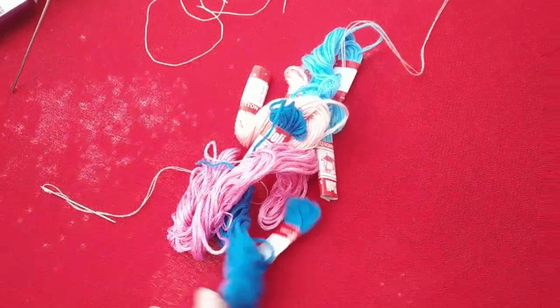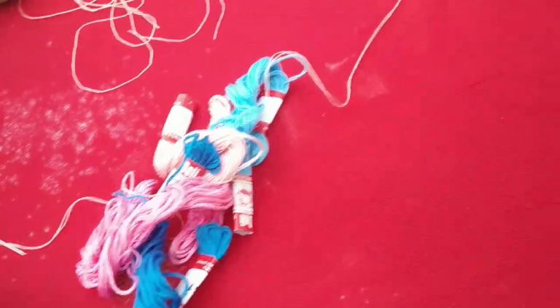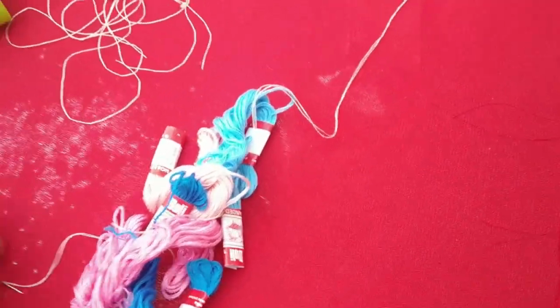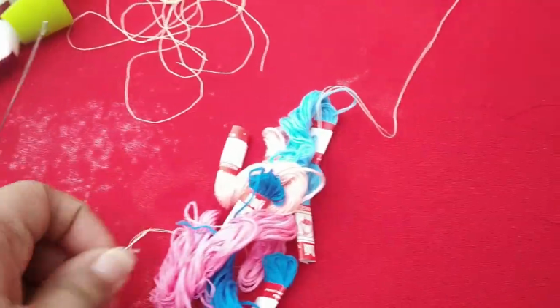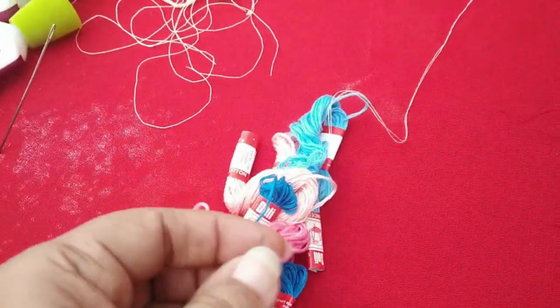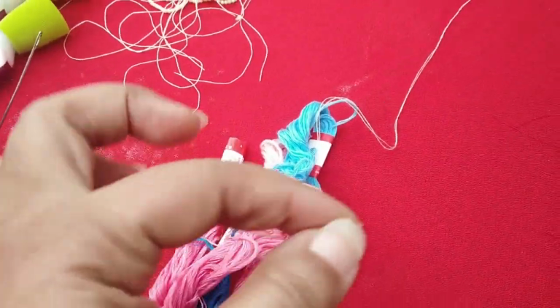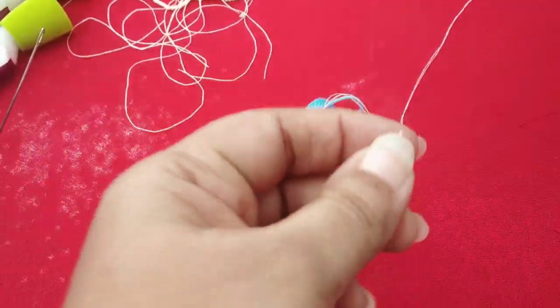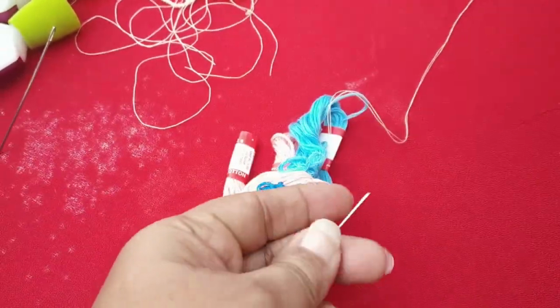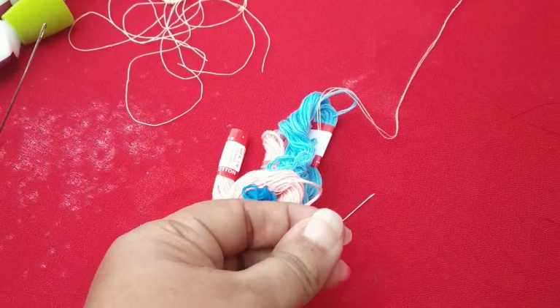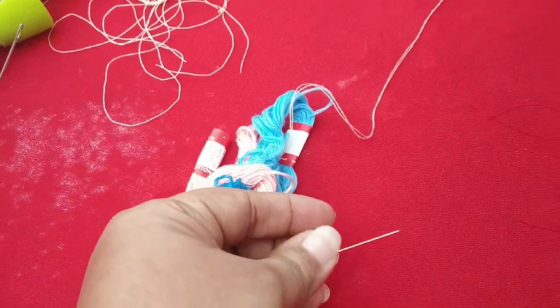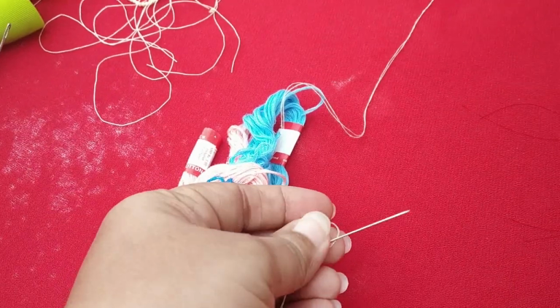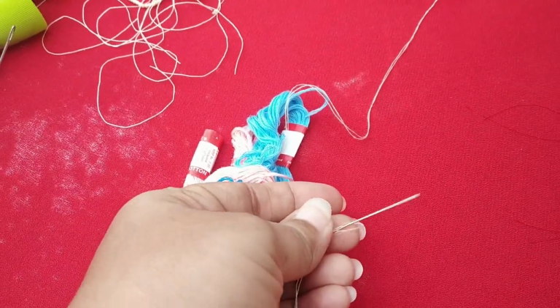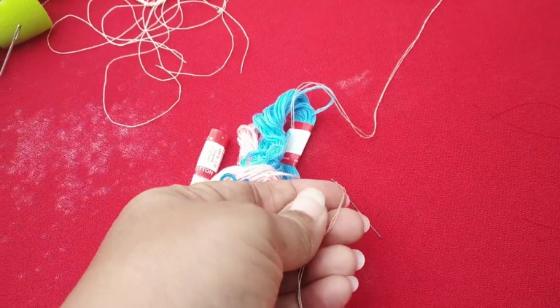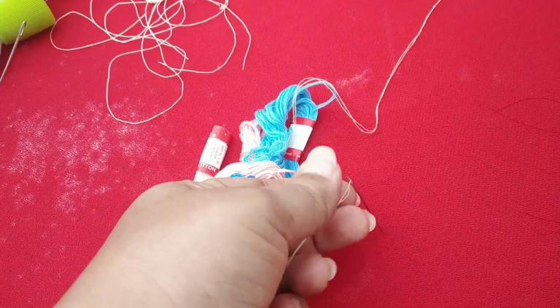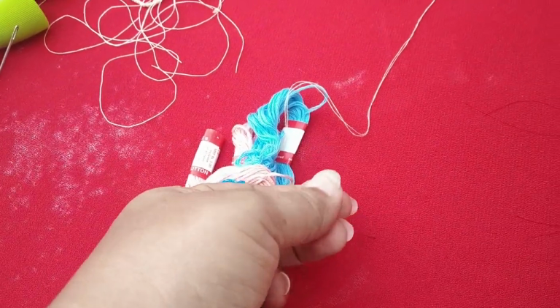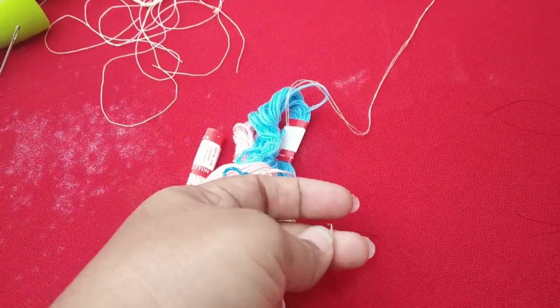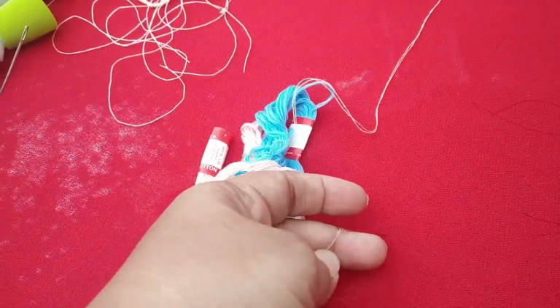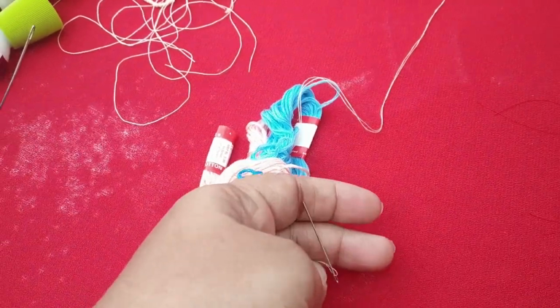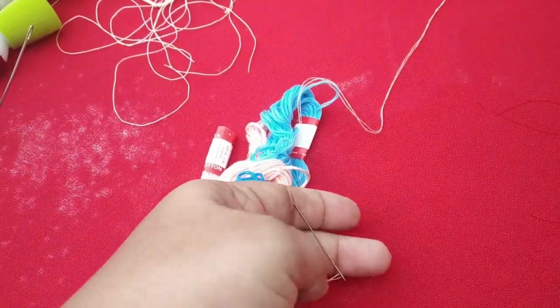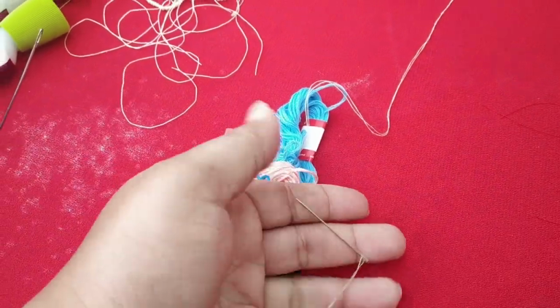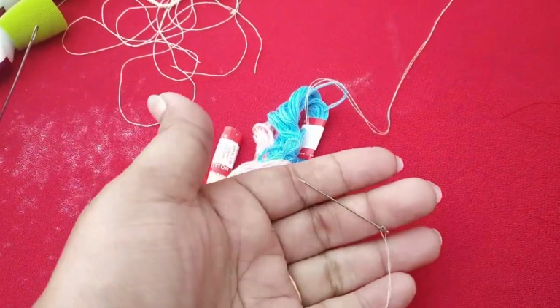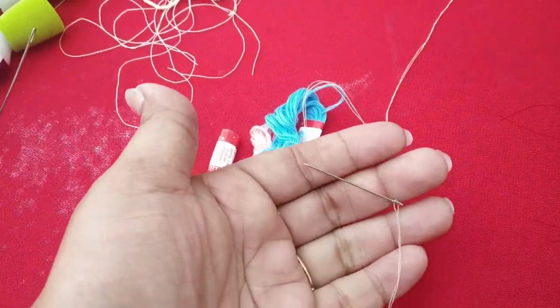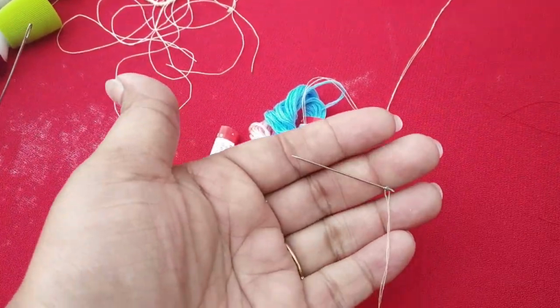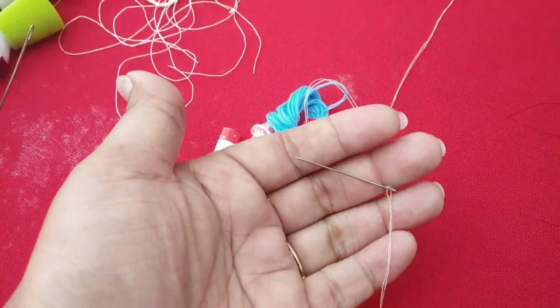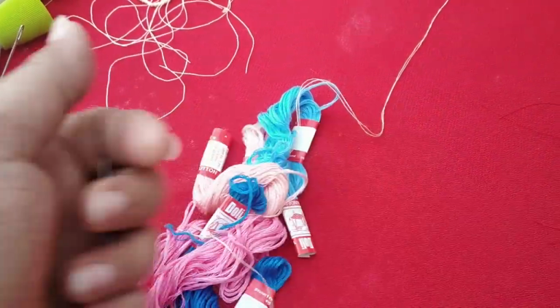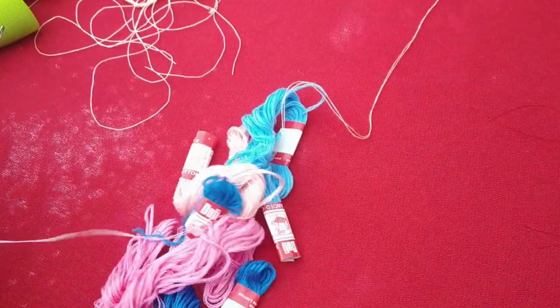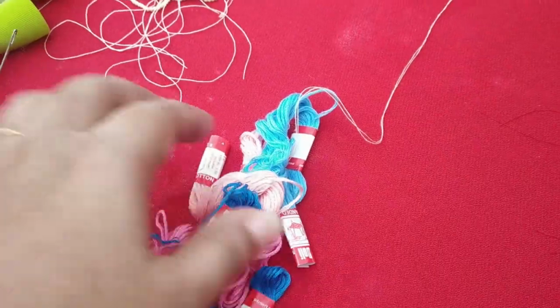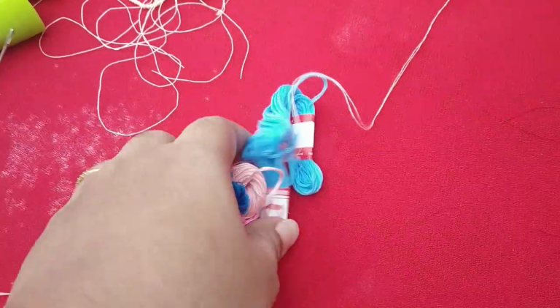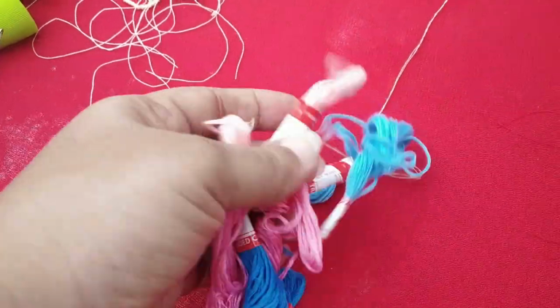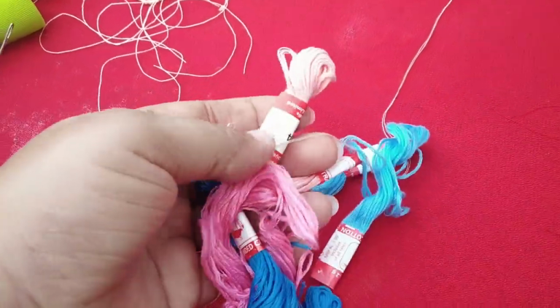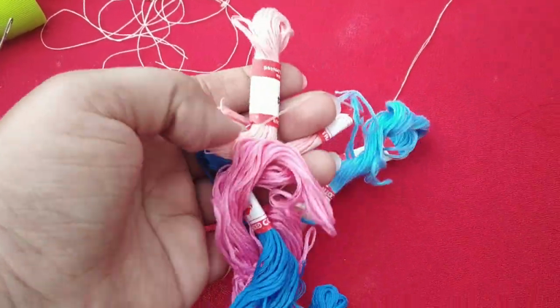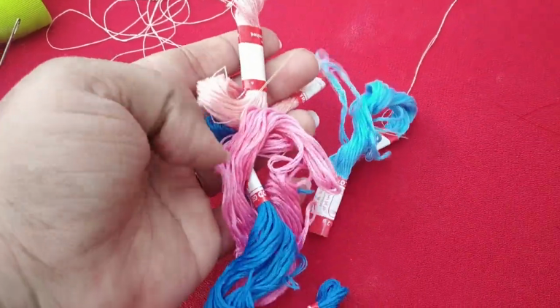You can also try to use a silk thread — this is a silk thread. You can also use 6E threads. You can also use the needle.